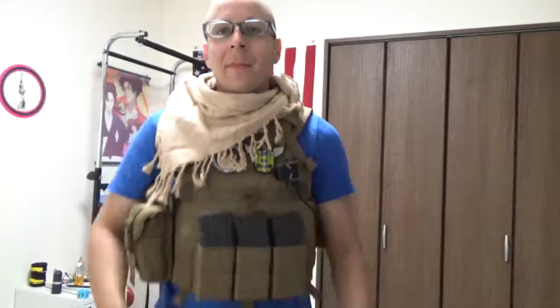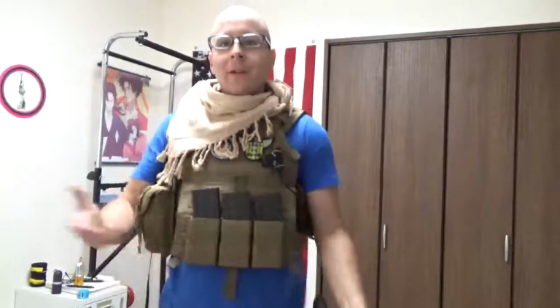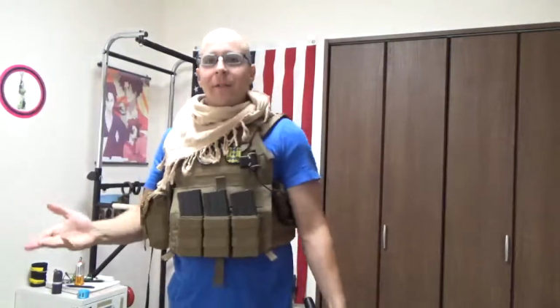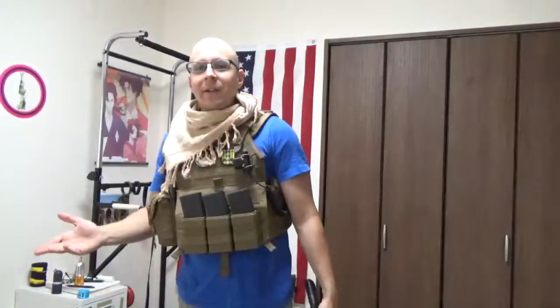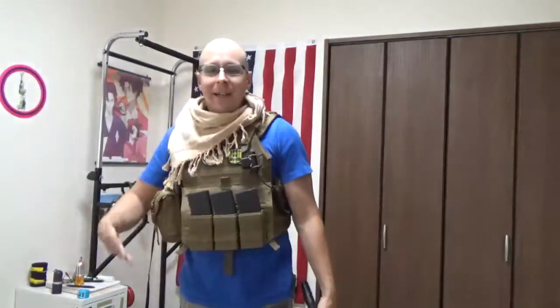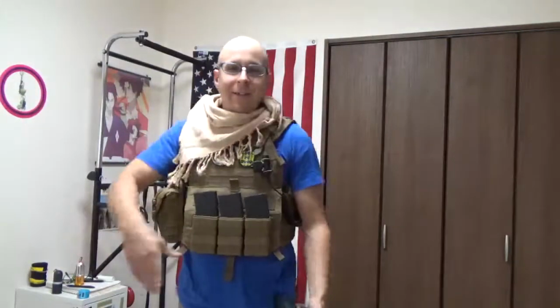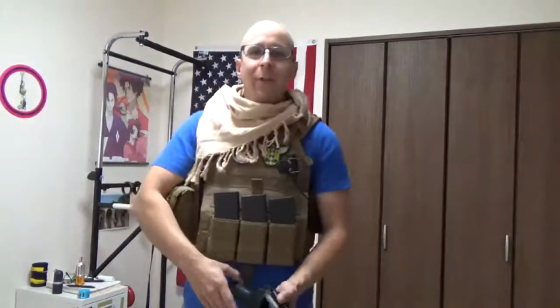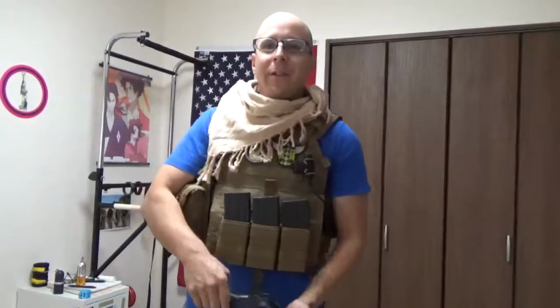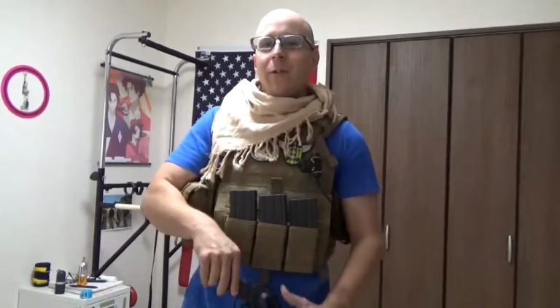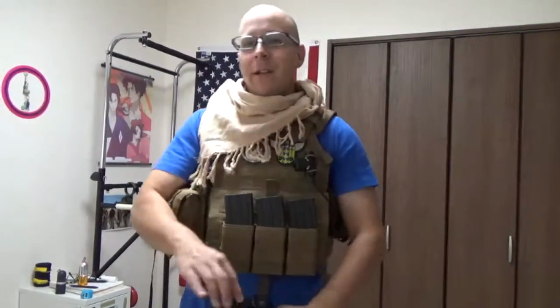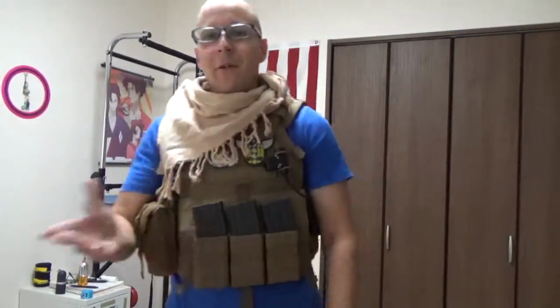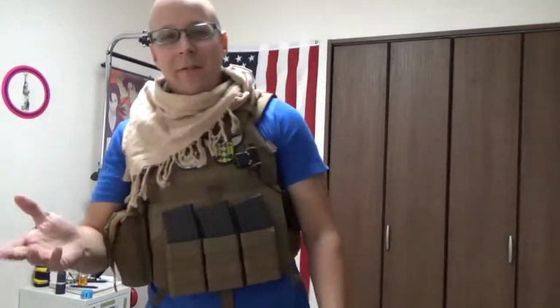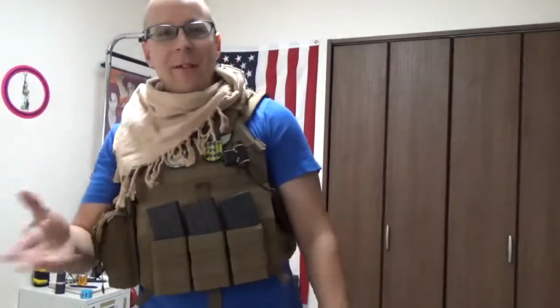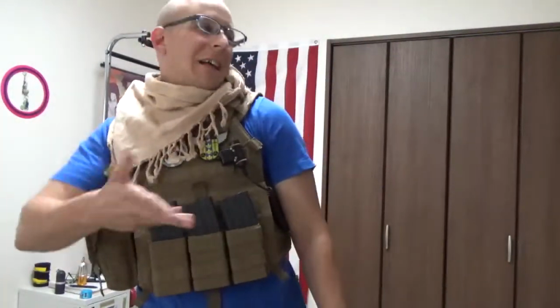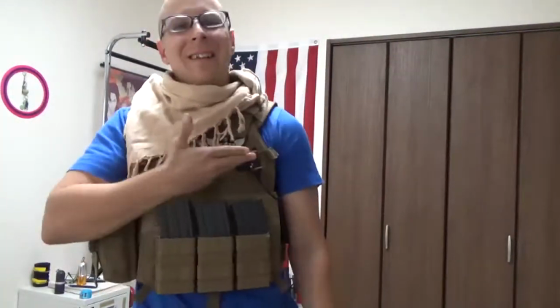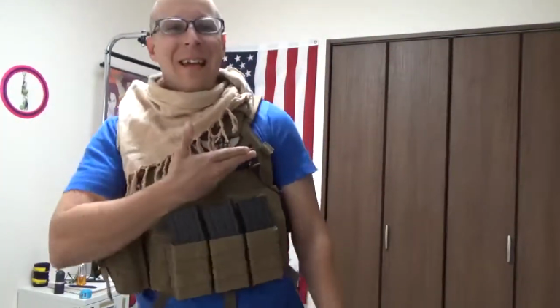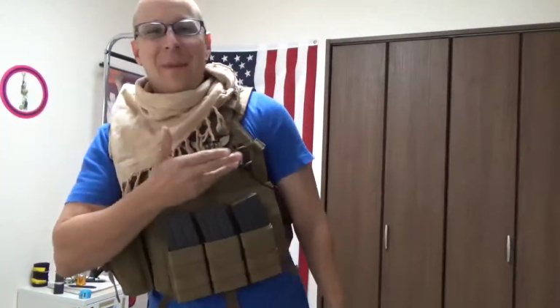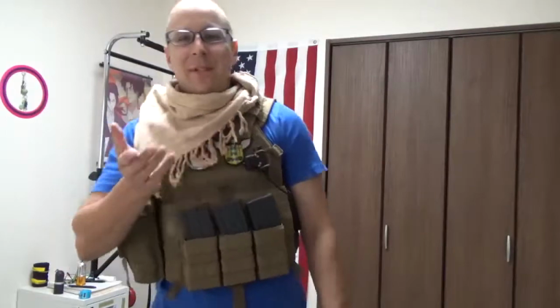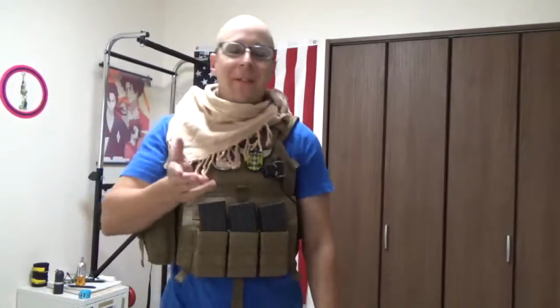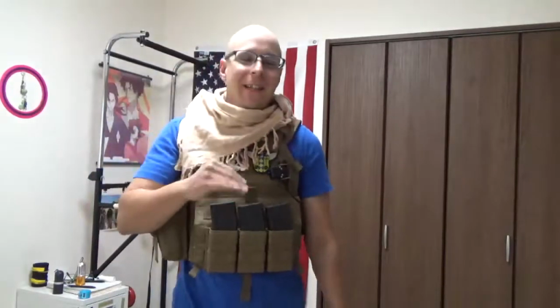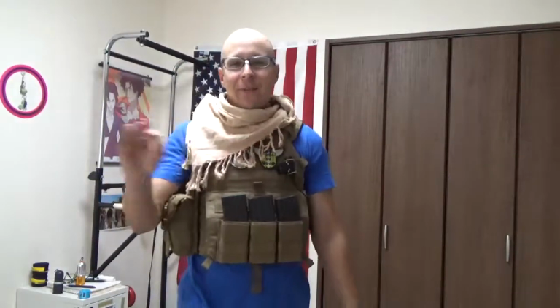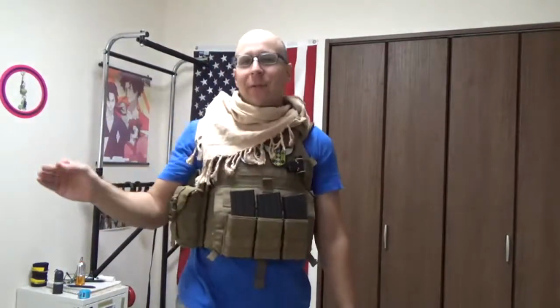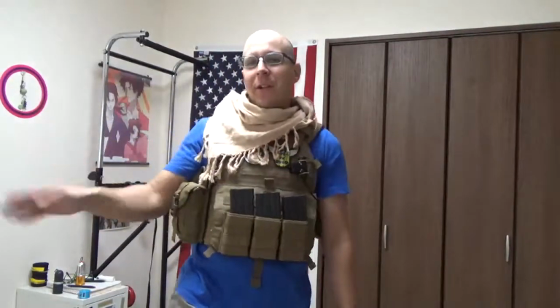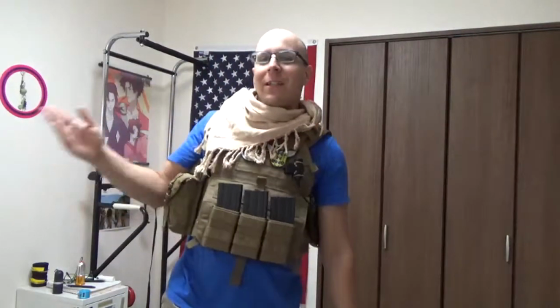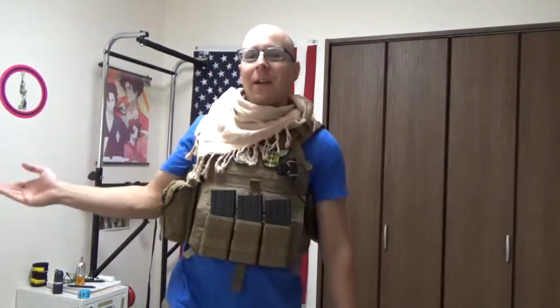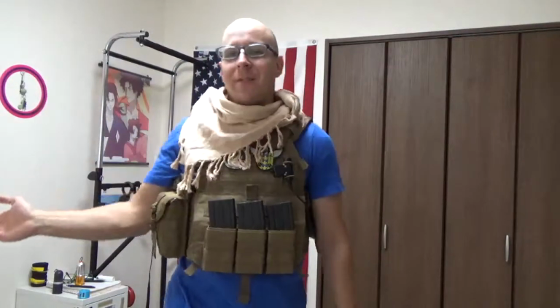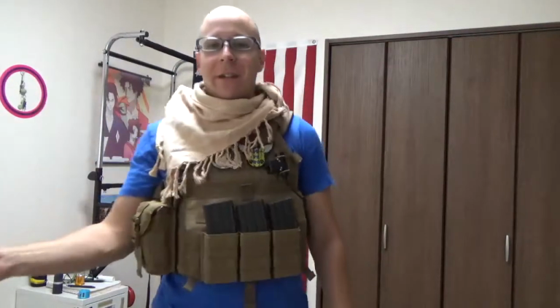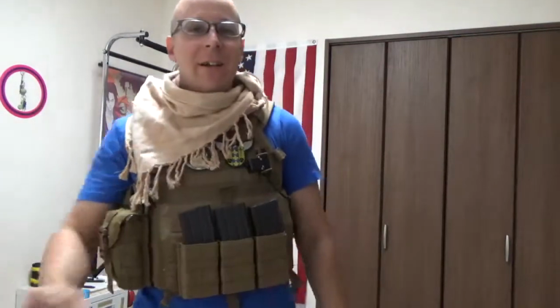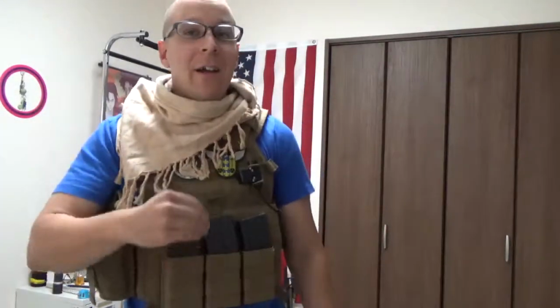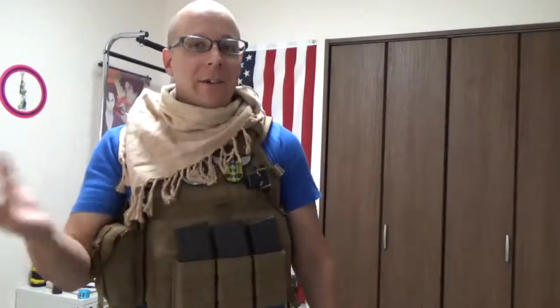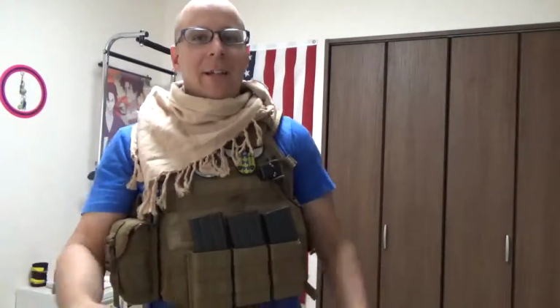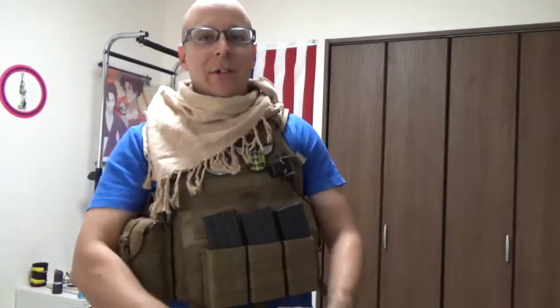Greetings everyone. The Goods for Night here, and today we're doing a review on another one of my personal favorite things I got to encounter early into my airsoft career: grenade launchers.